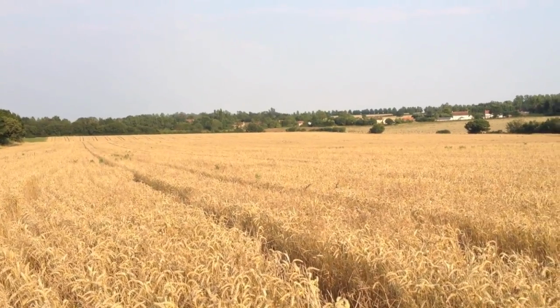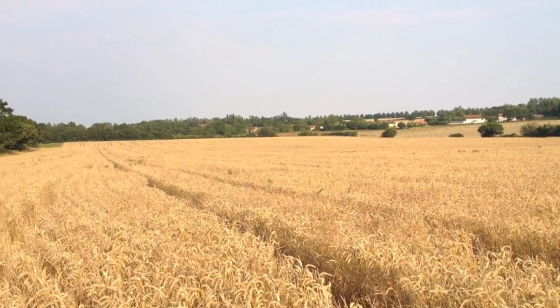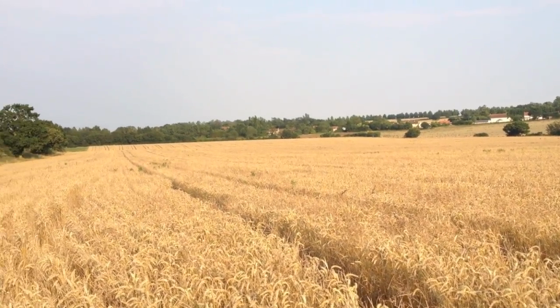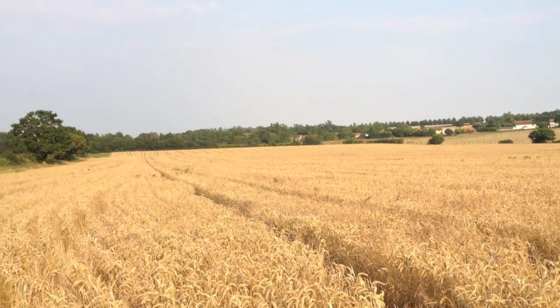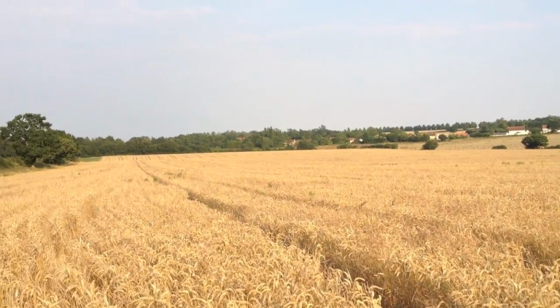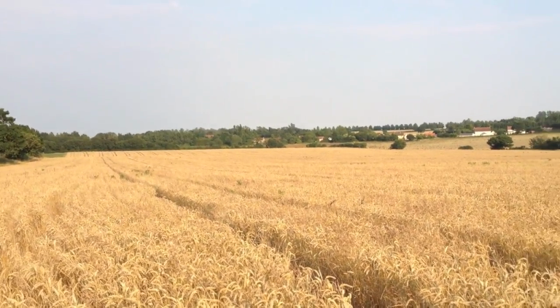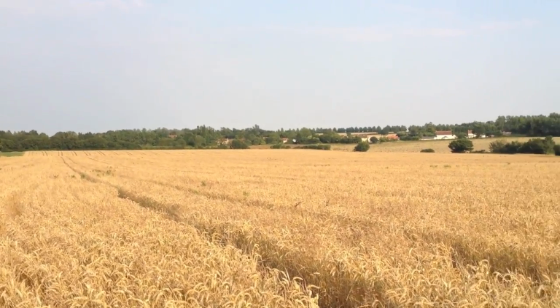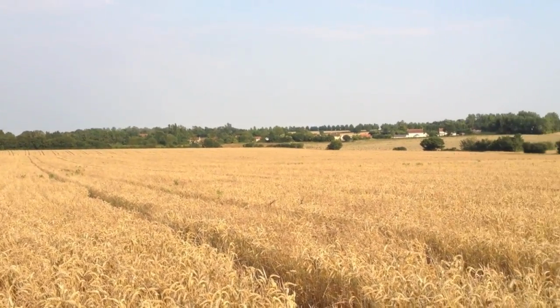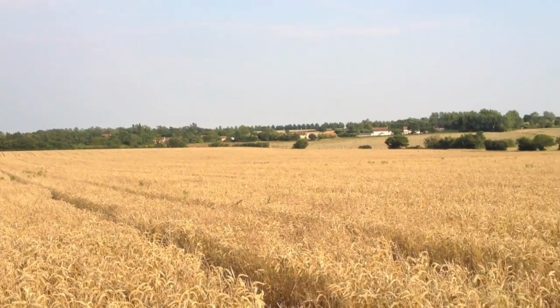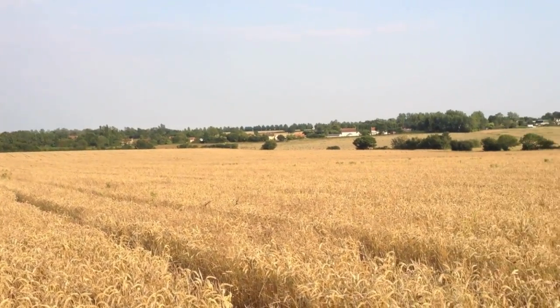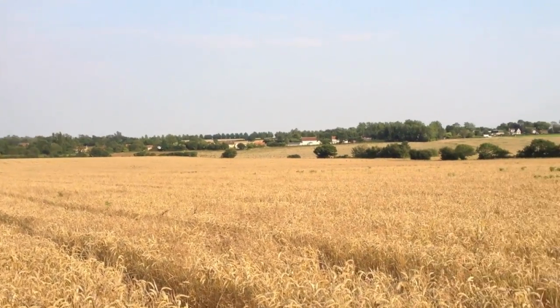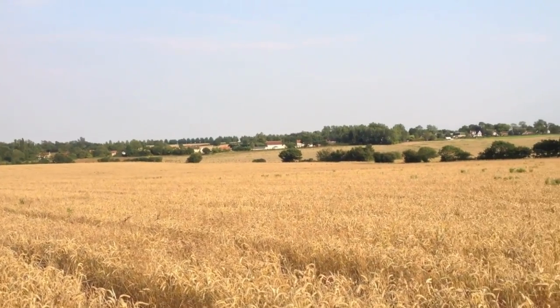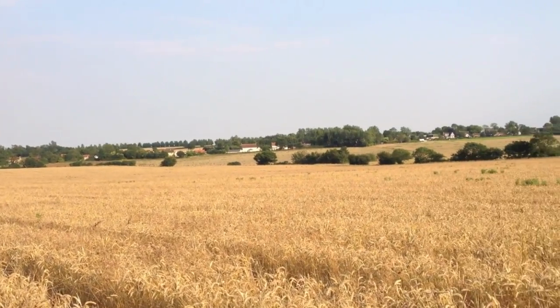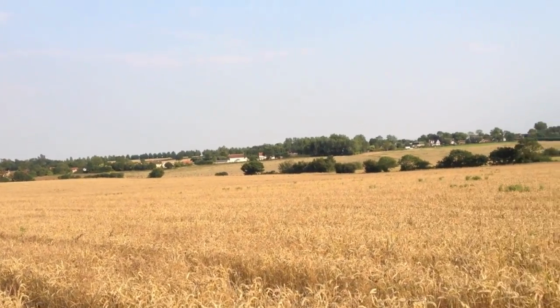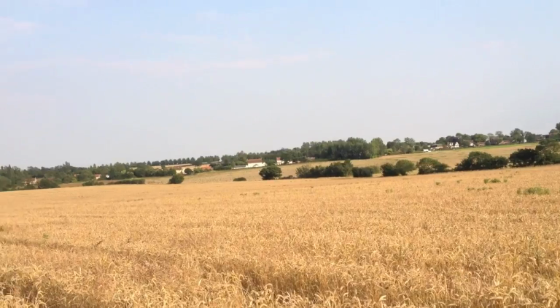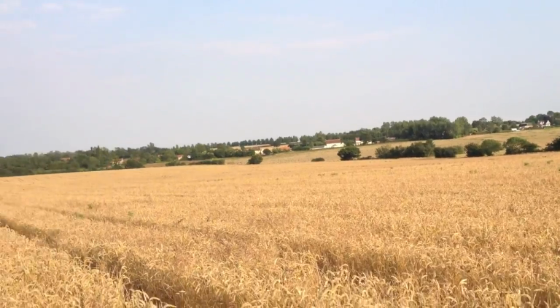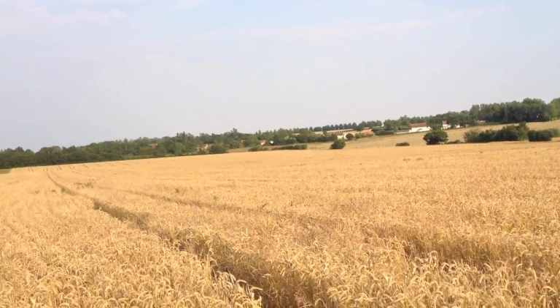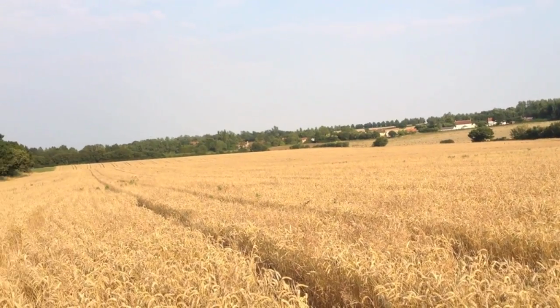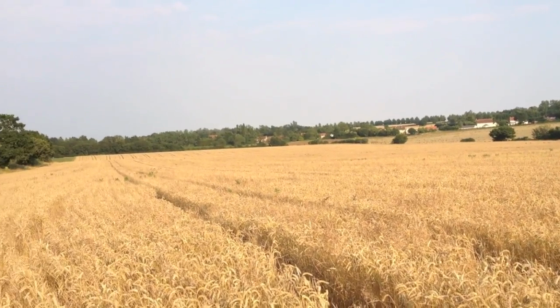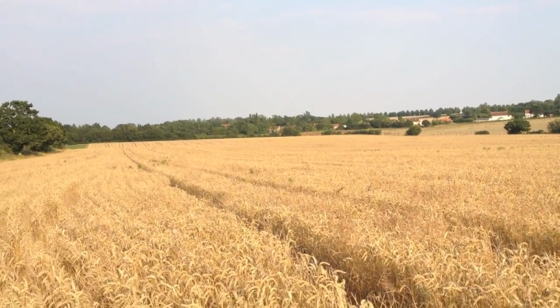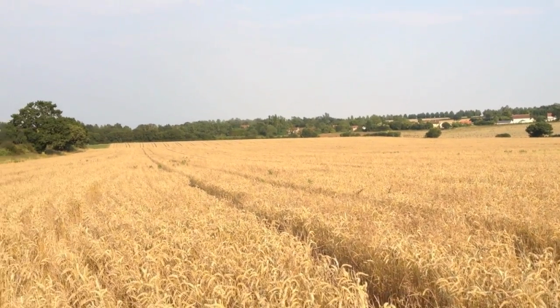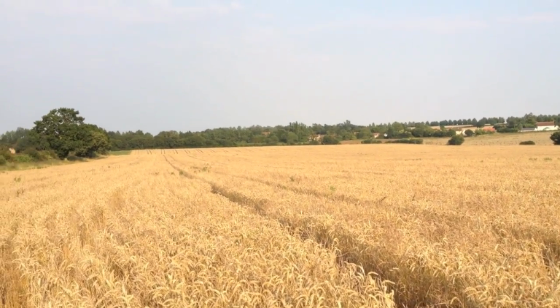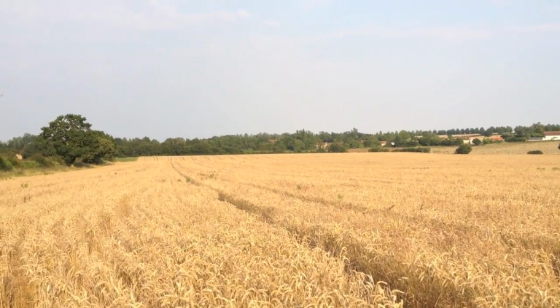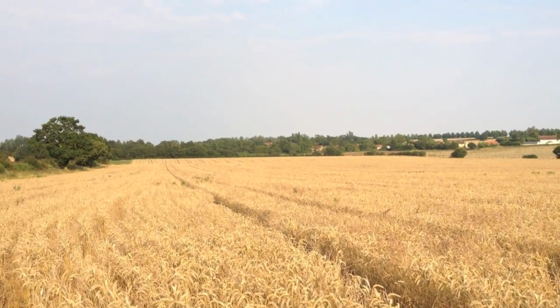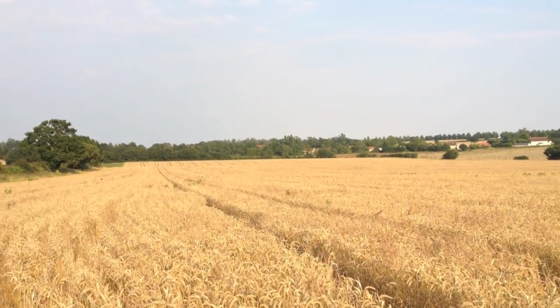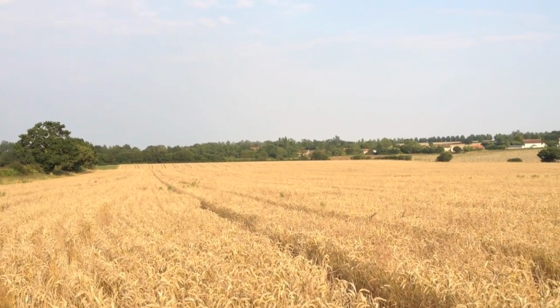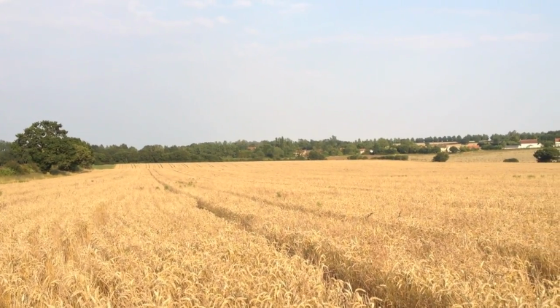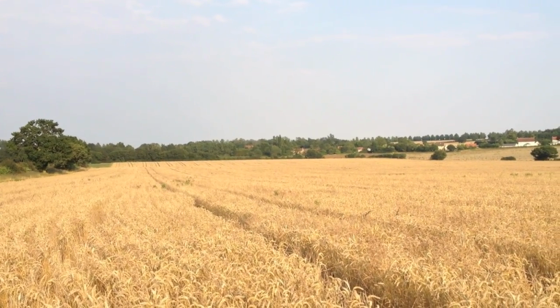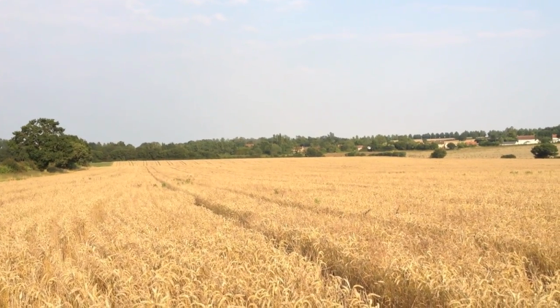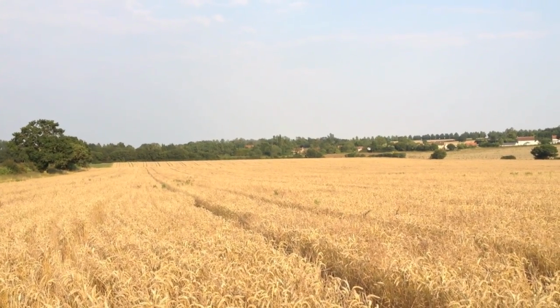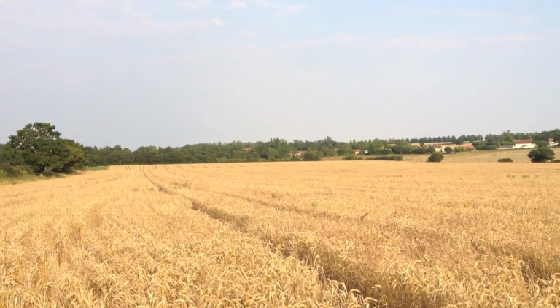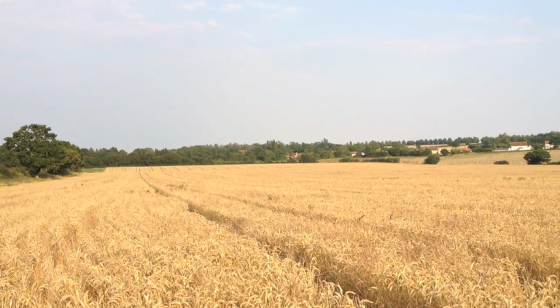It's Friday evening and I've been sitting on a cultivator all day. It's about six o'clock and it's been a nice sunny day today.